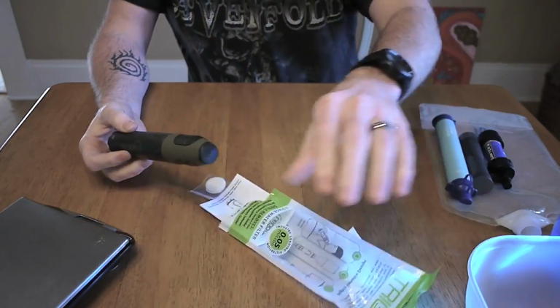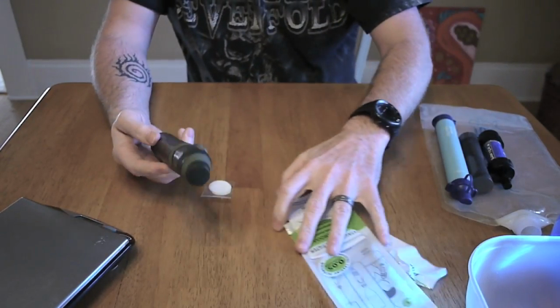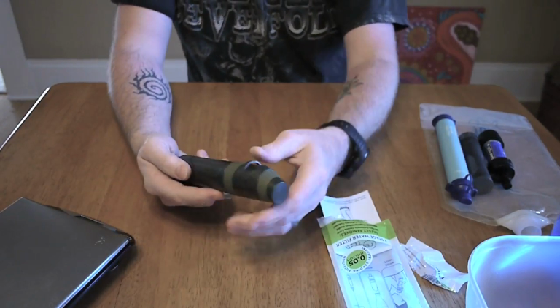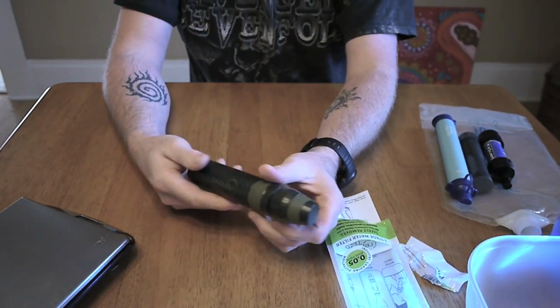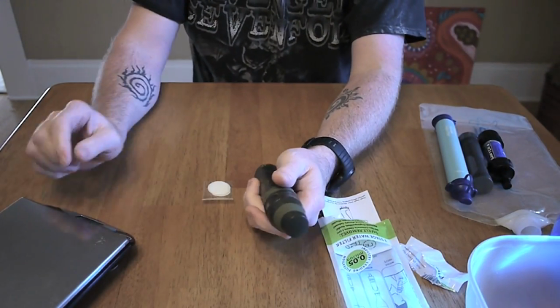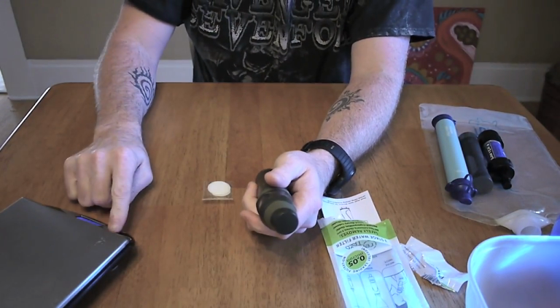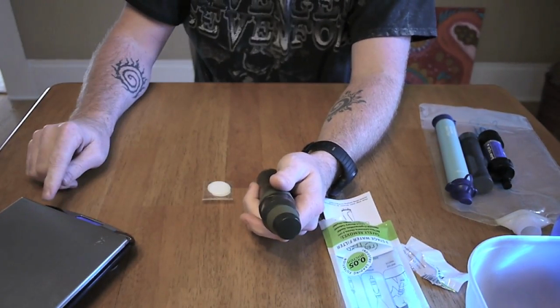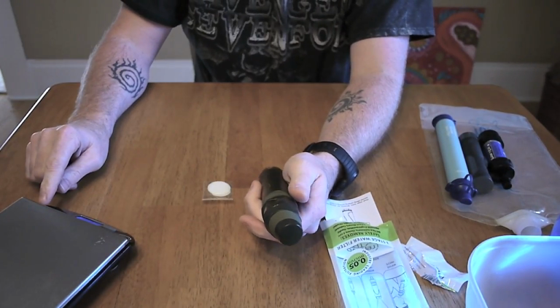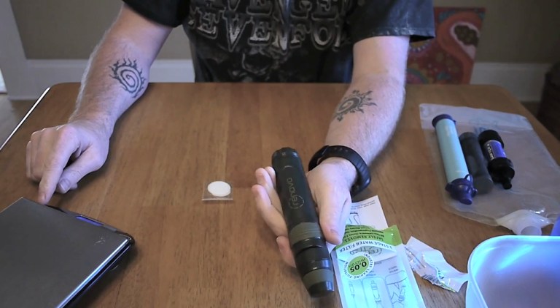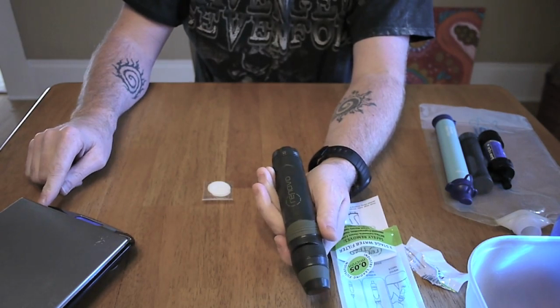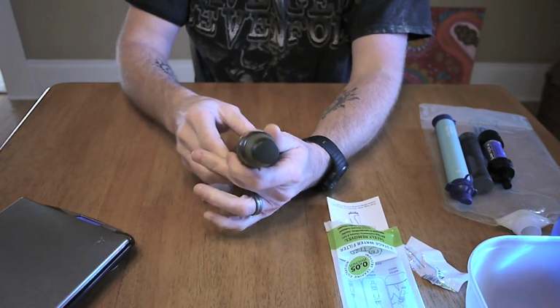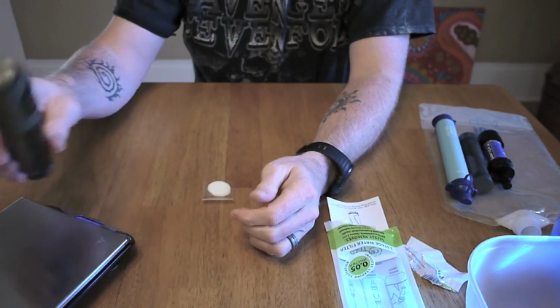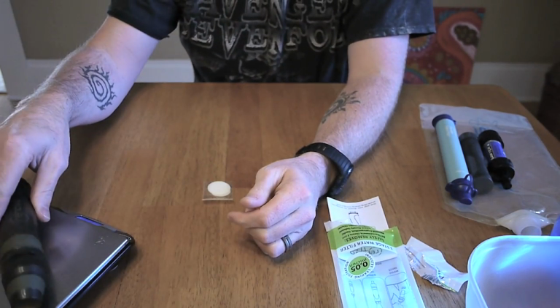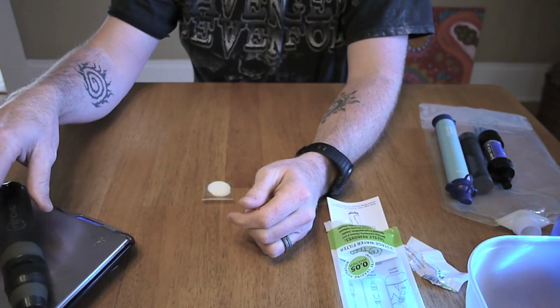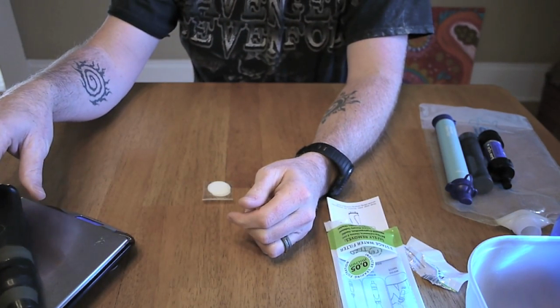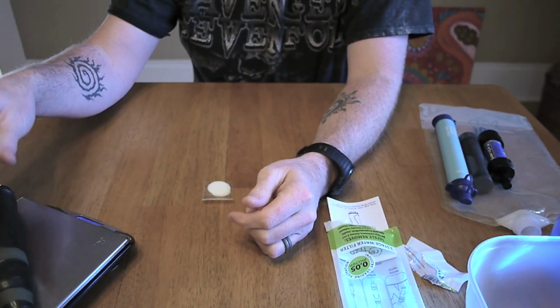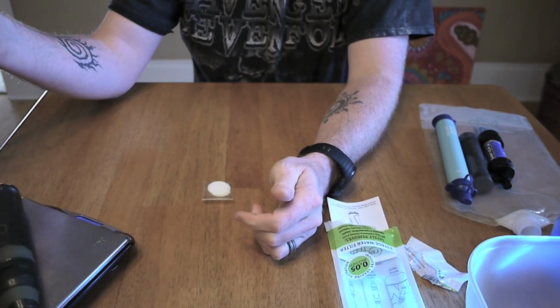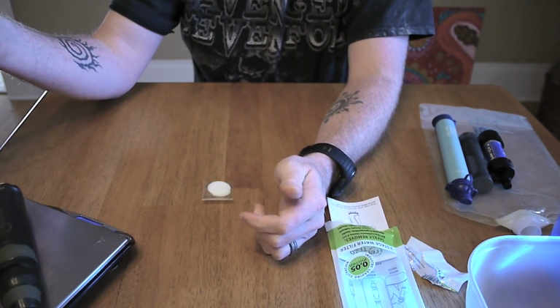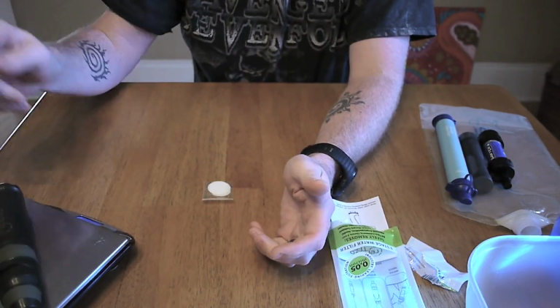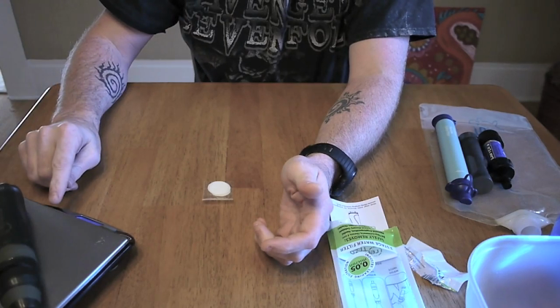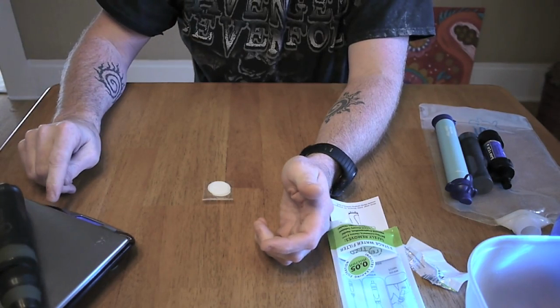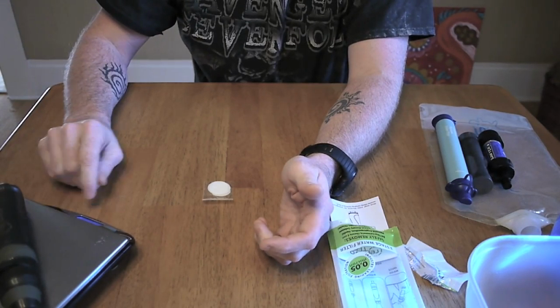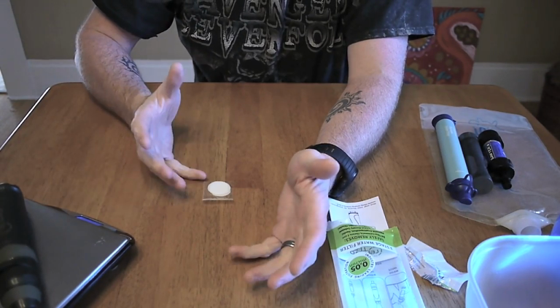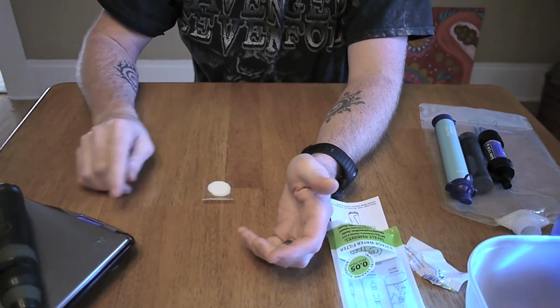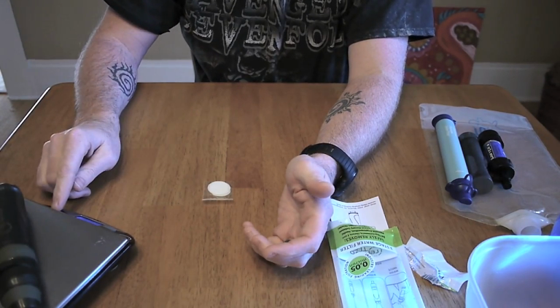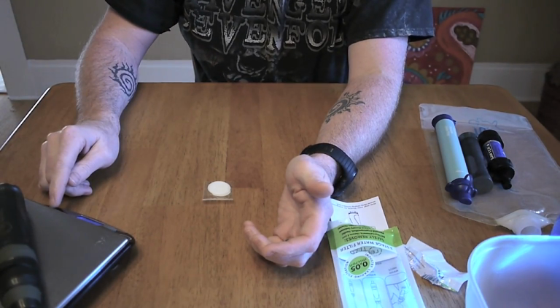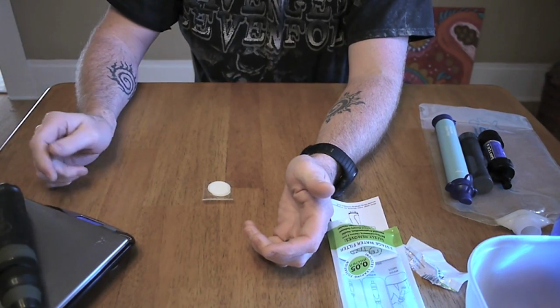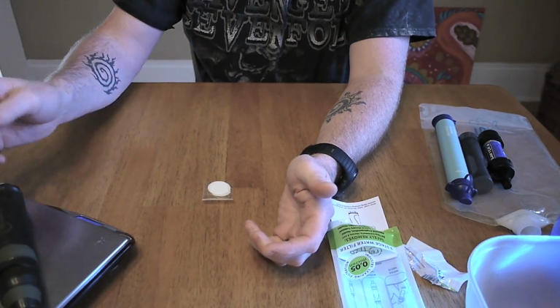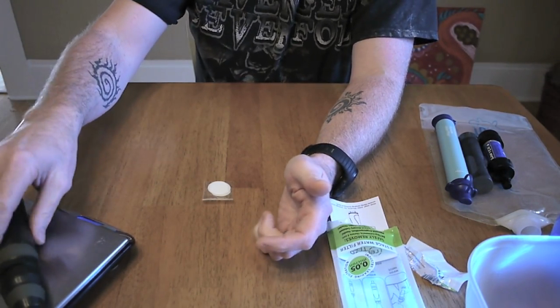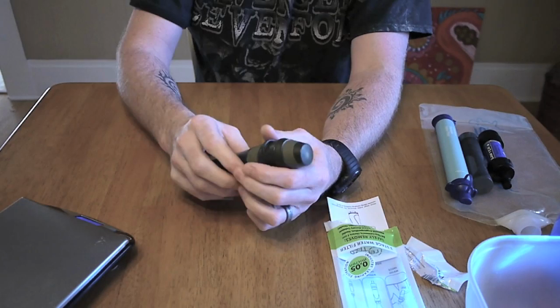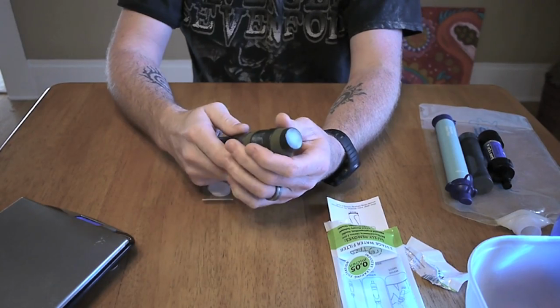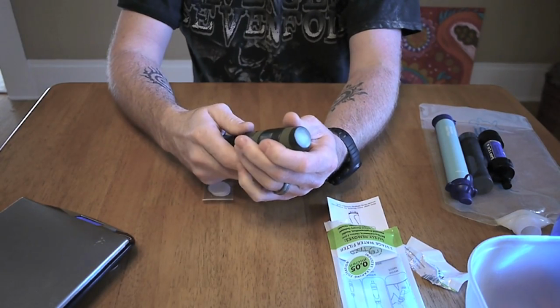There it is. The first thing I want to do is get an actual weight on the filter itself — and 3.1 ounces, 87 grams. That's not actually too bad considering everything that's in it.